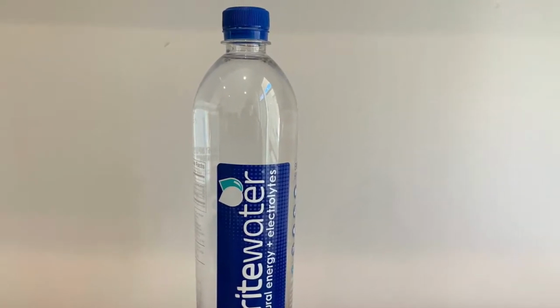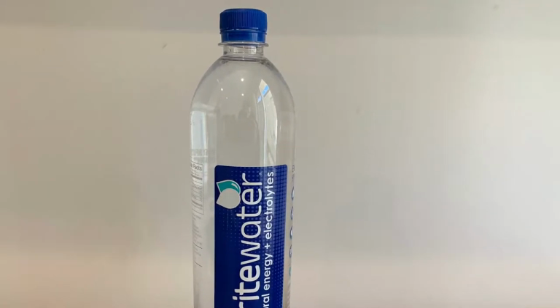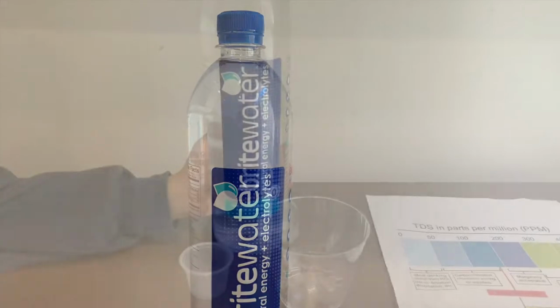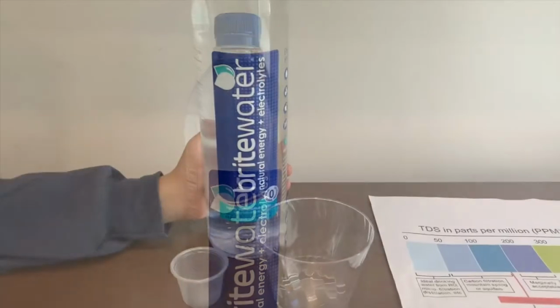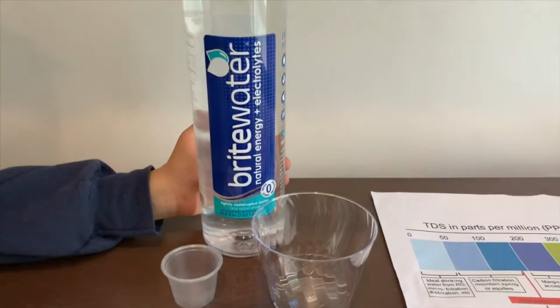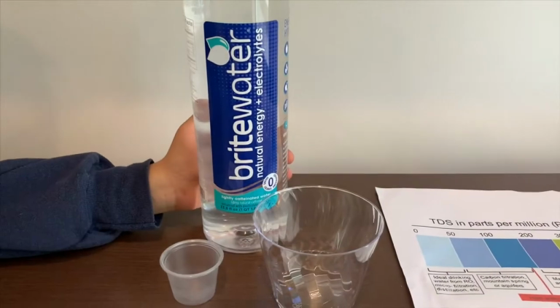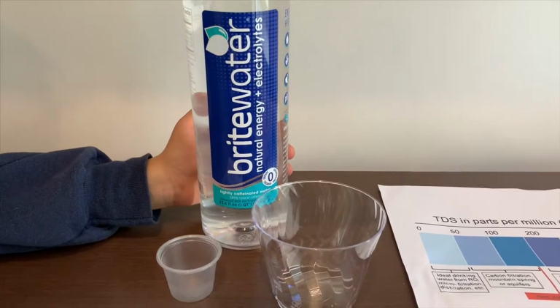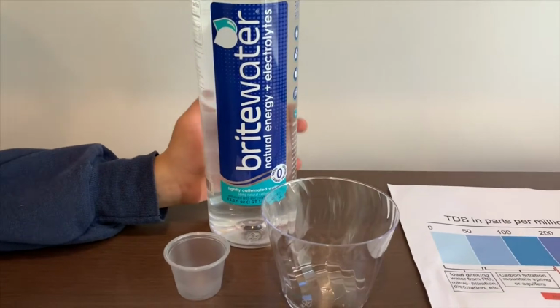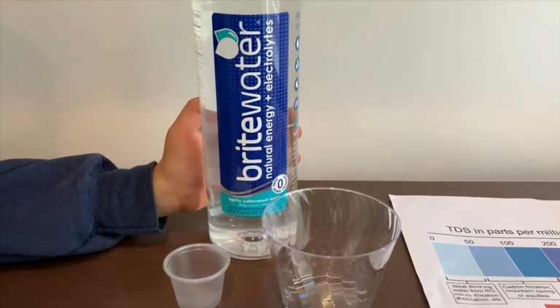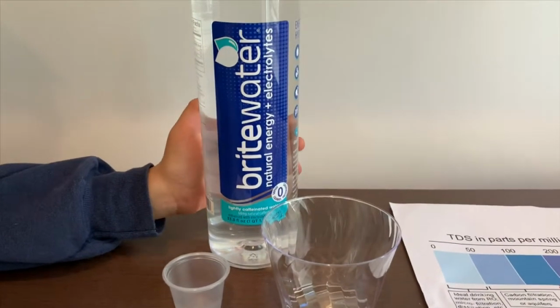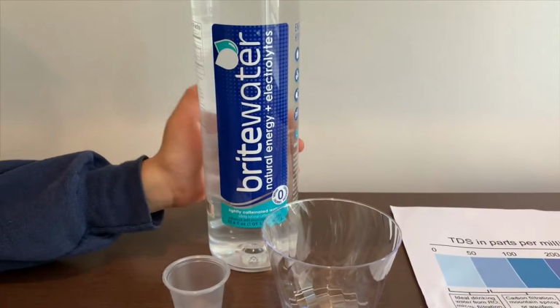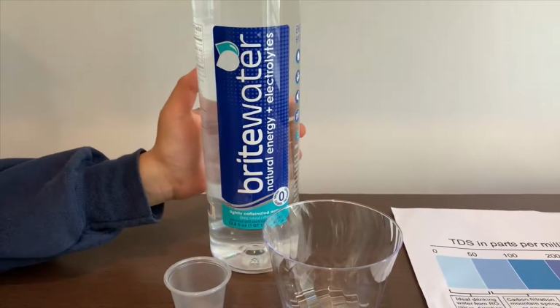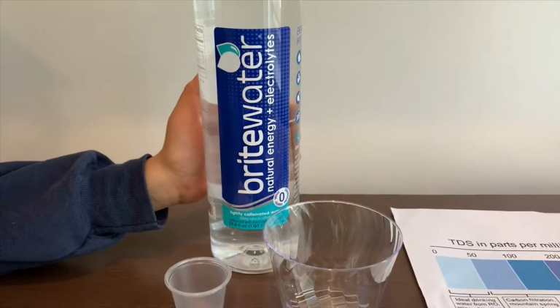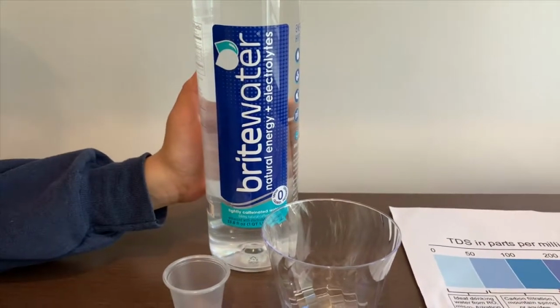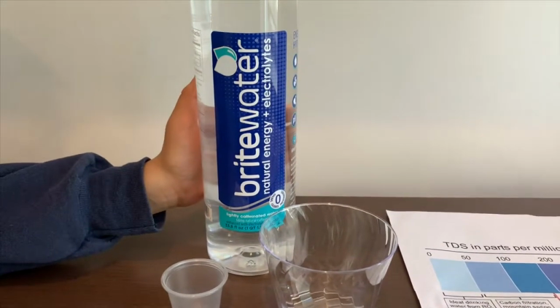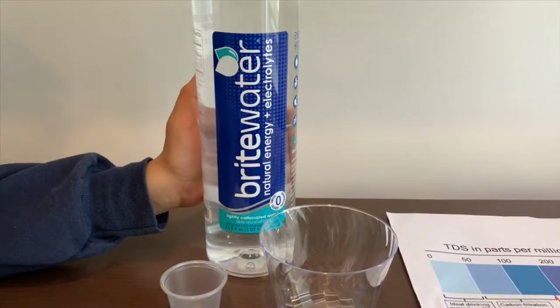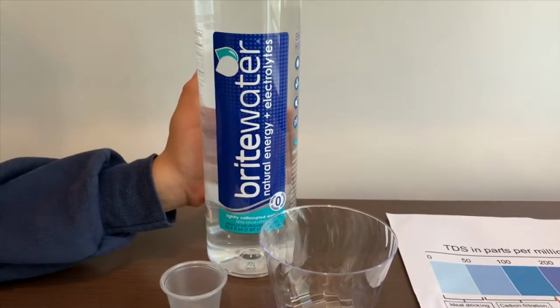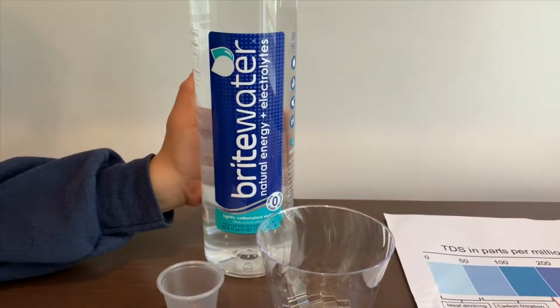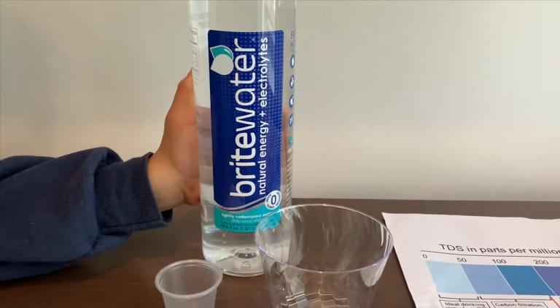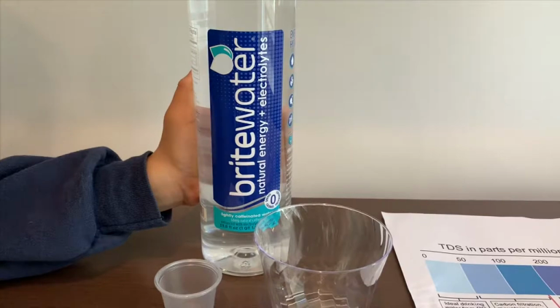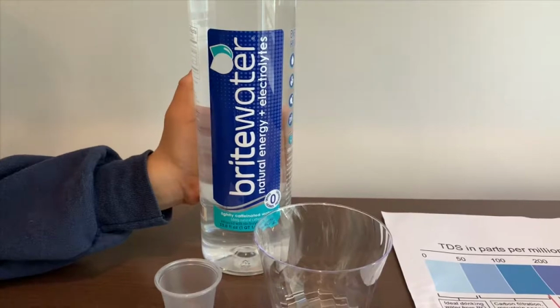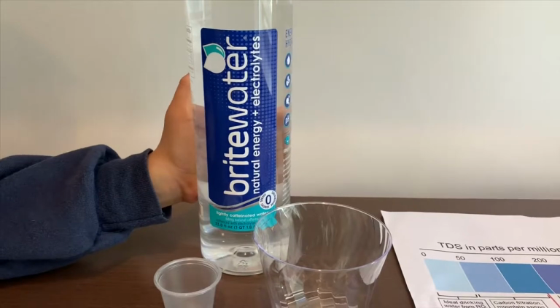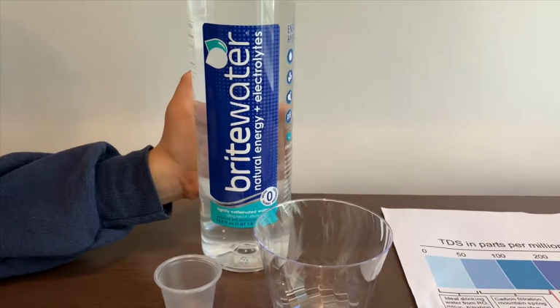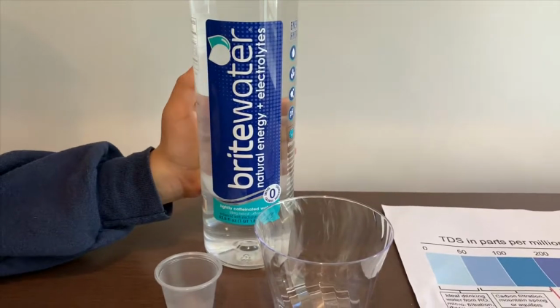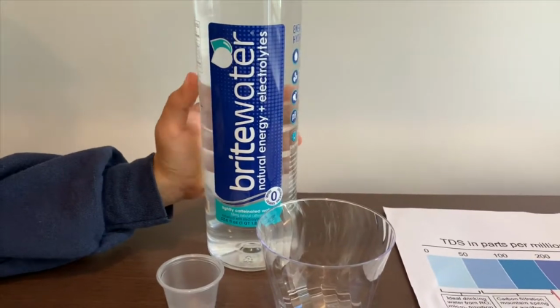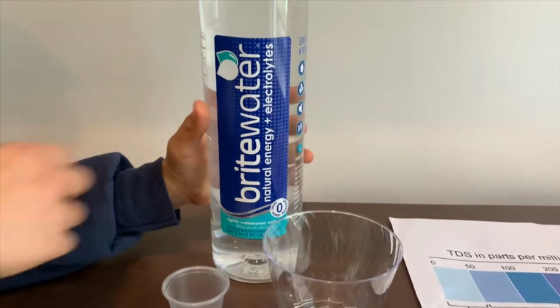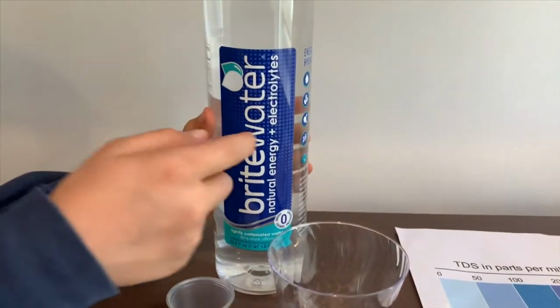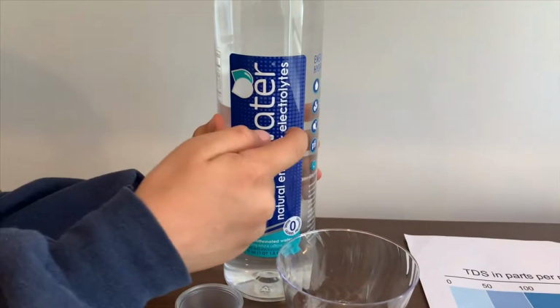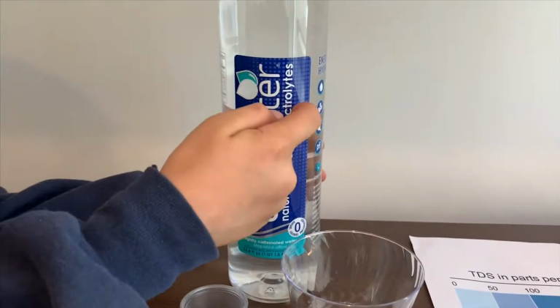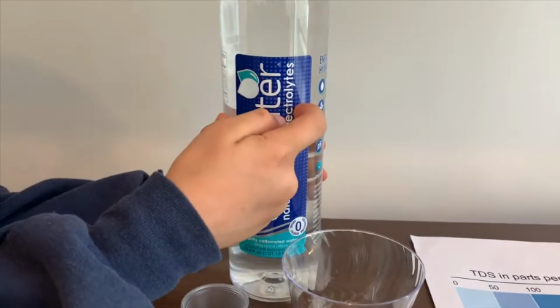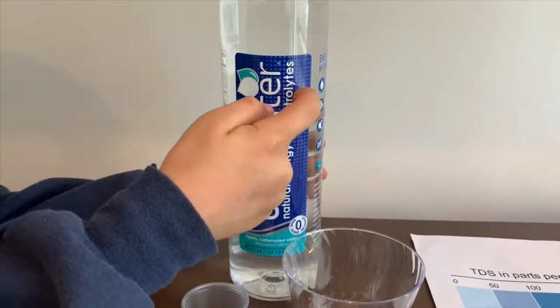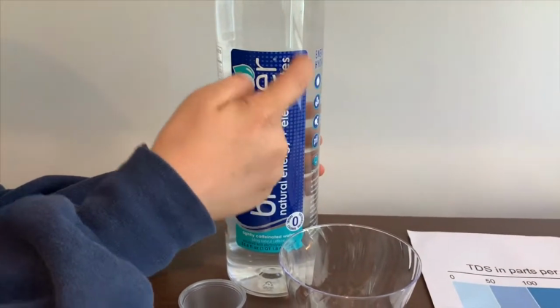This is Bright Water and it costs $169. It has added caffeine and it has electrolytes.